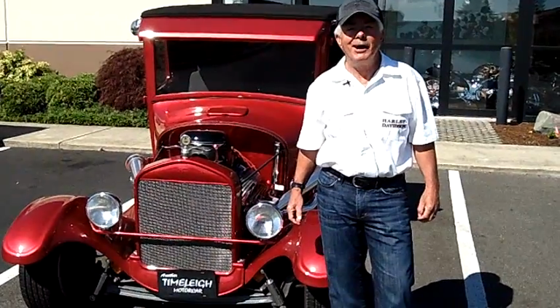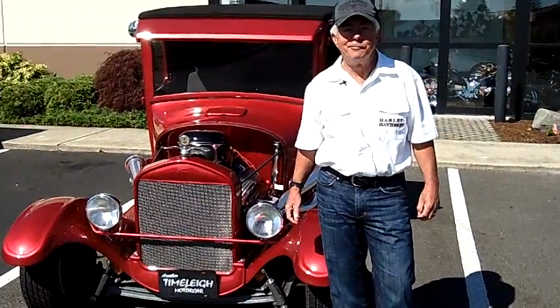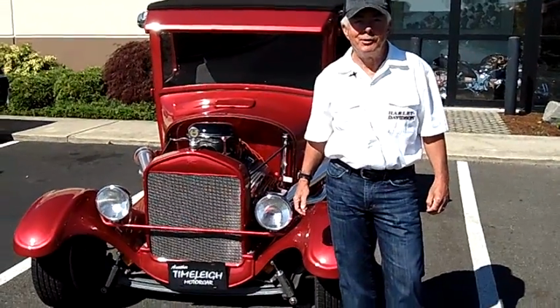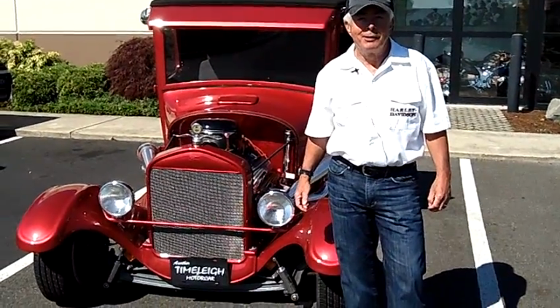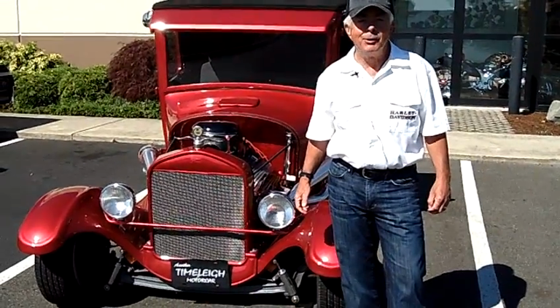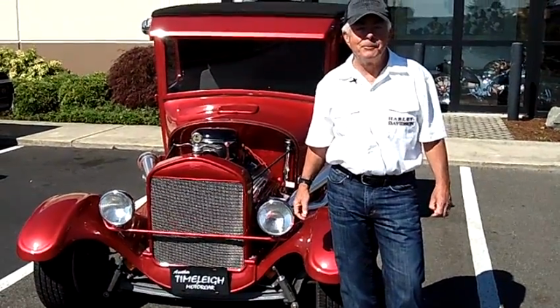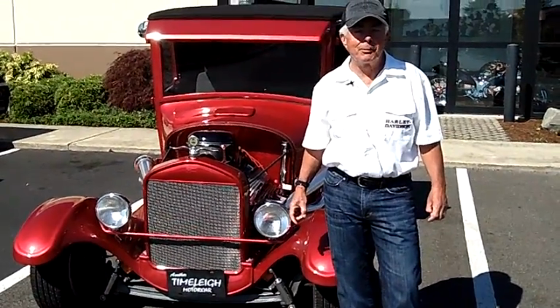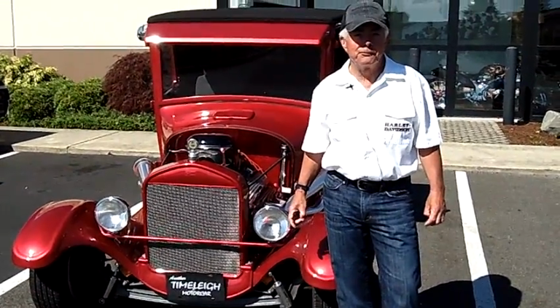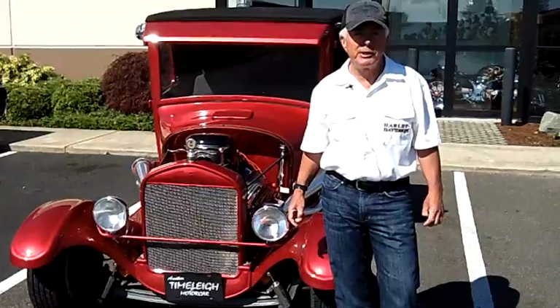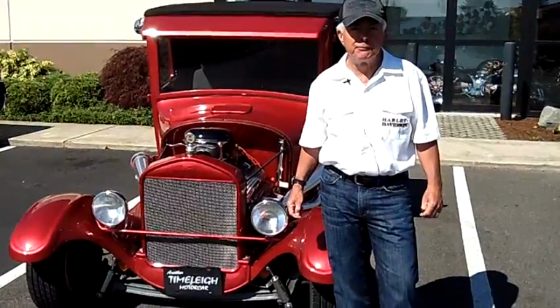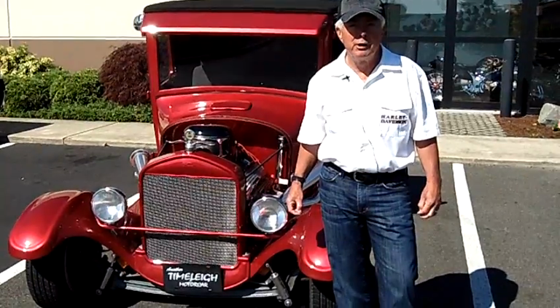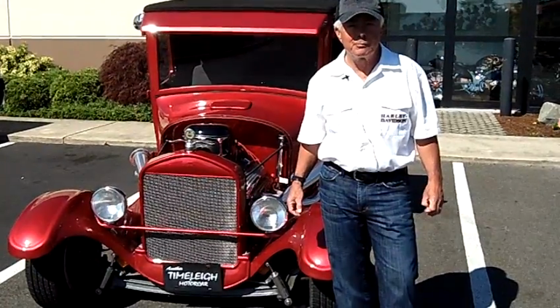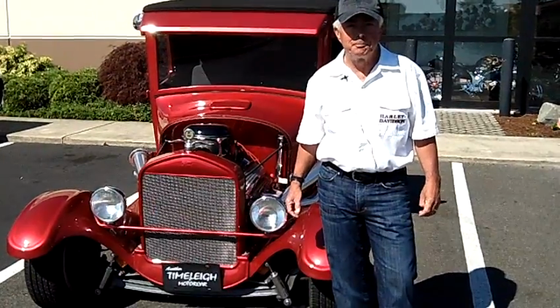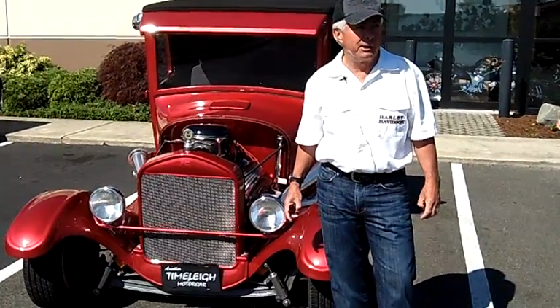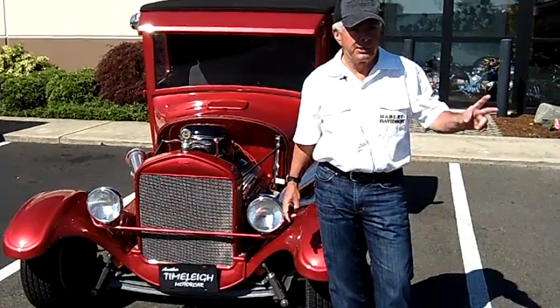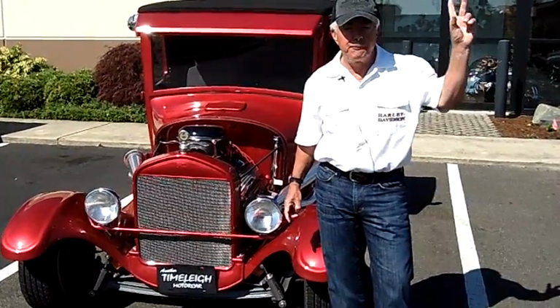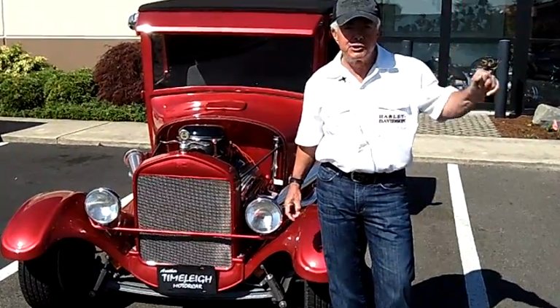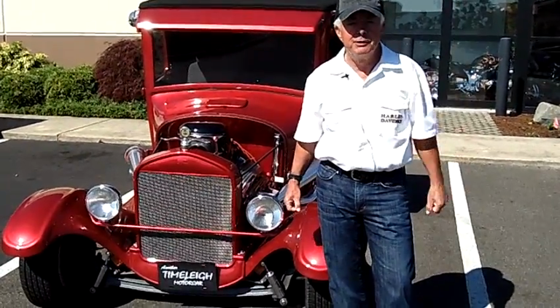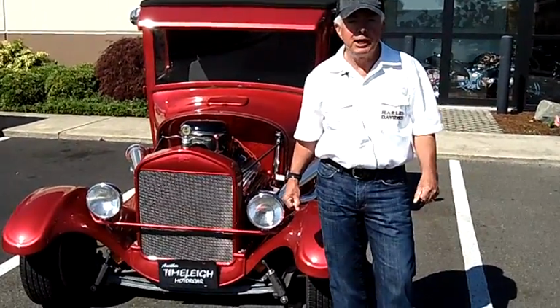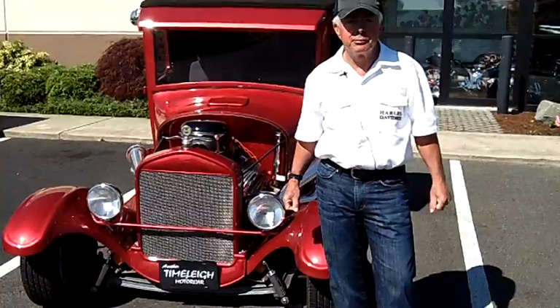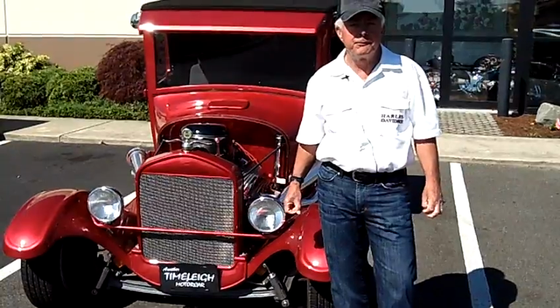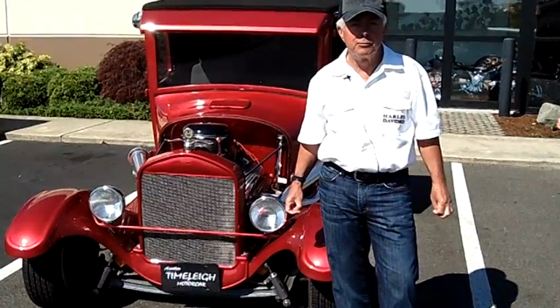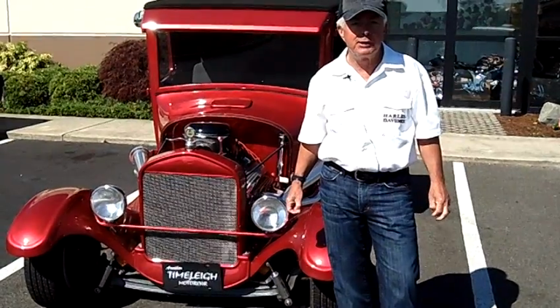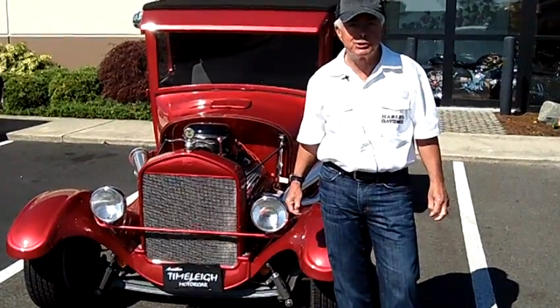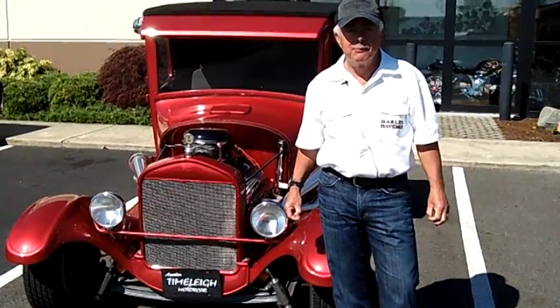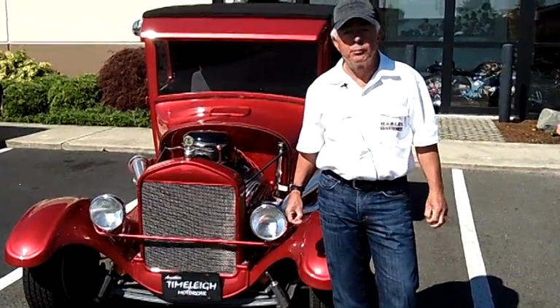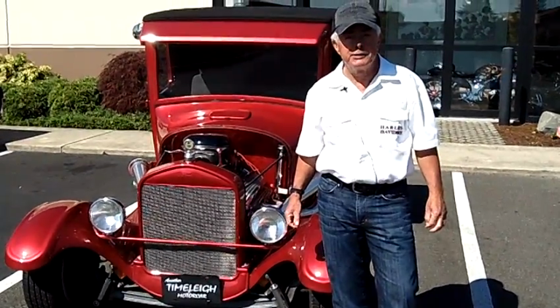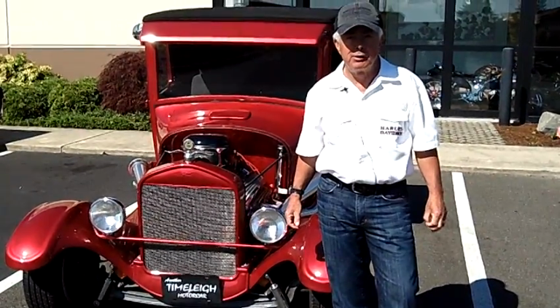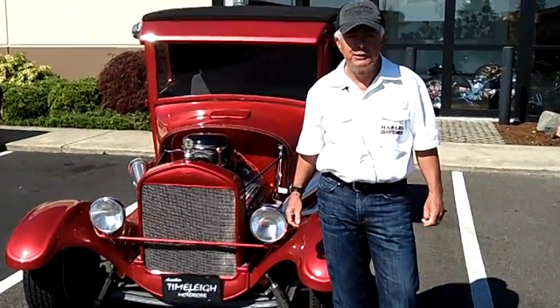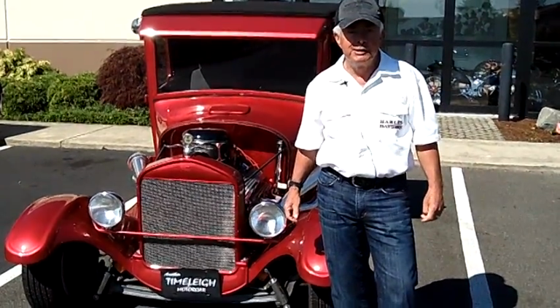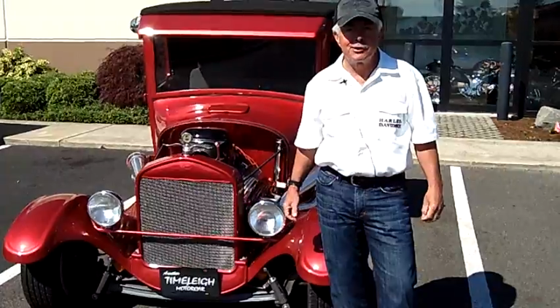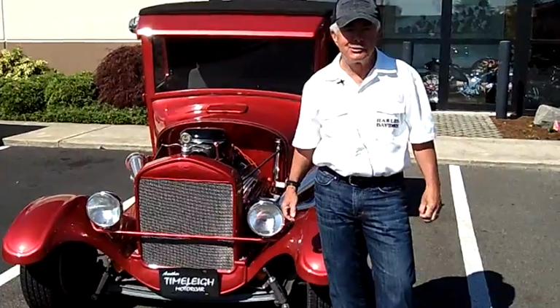Hi, it's Steve Boone. I'm here in Olympia with a beautiful '27 Ford hot rod pickup. It's got a 350 Chev V8 in it with a 350 turbo transmission, Ford 9-inch rear end, and it is awesome.